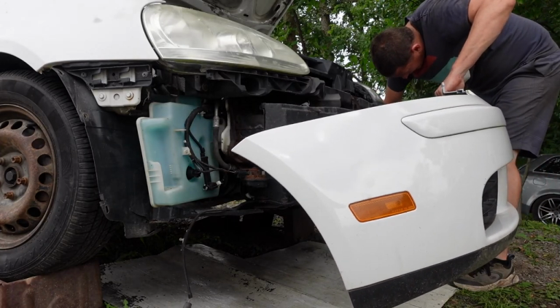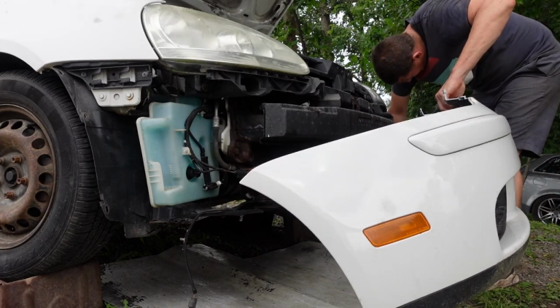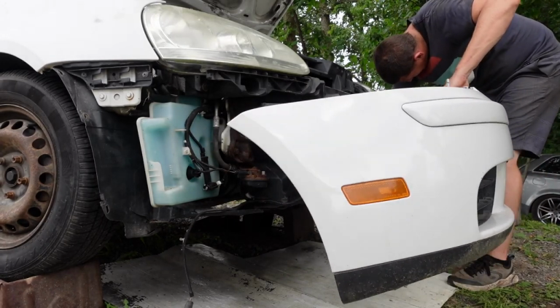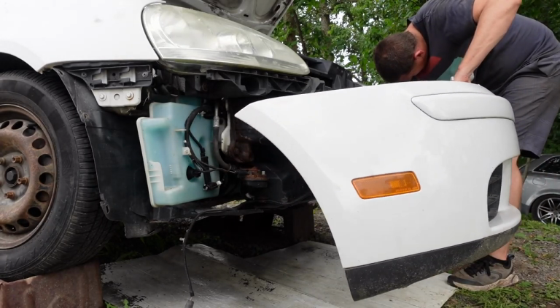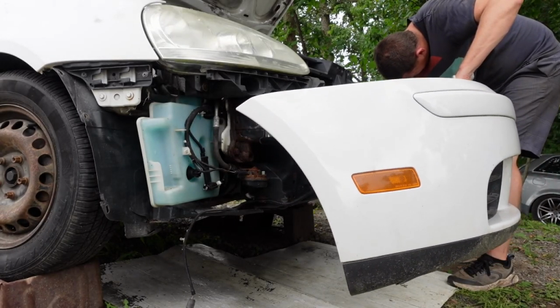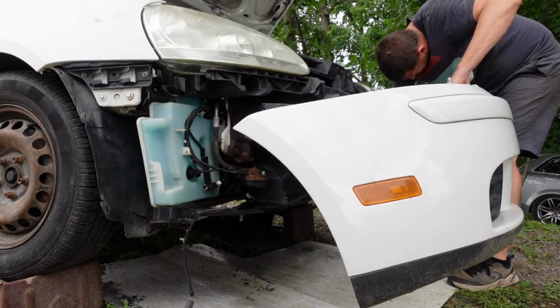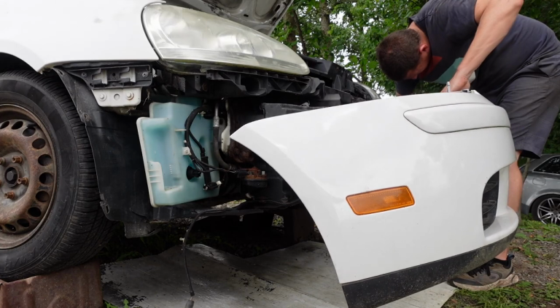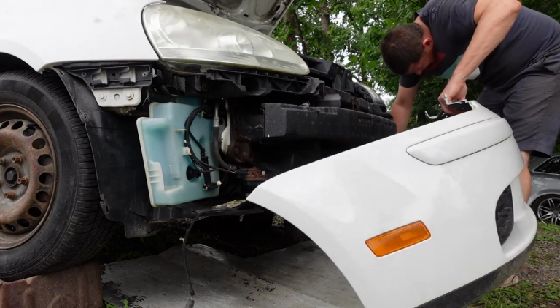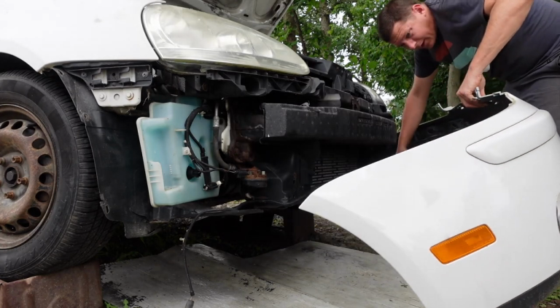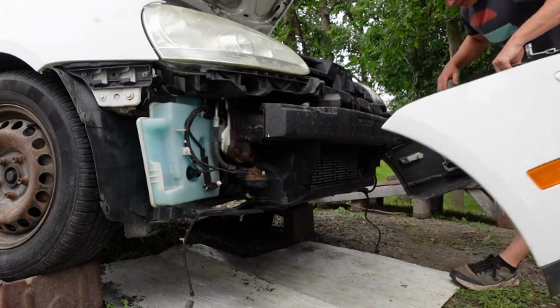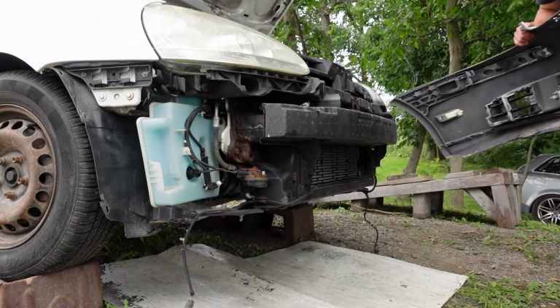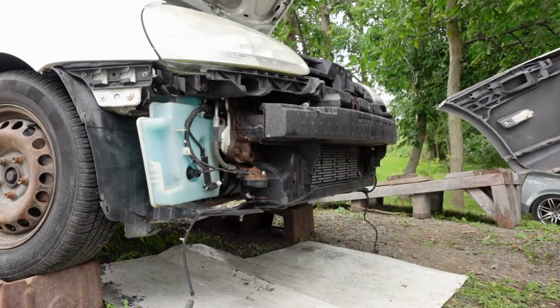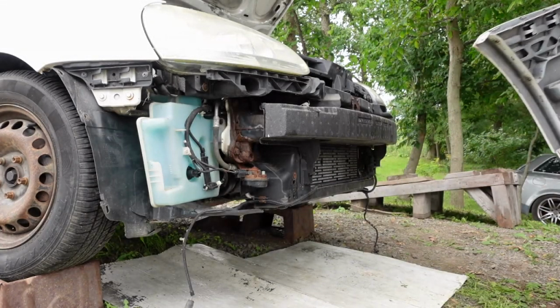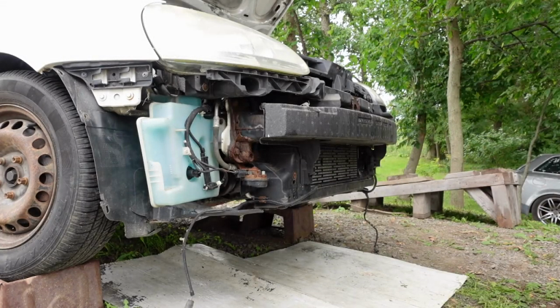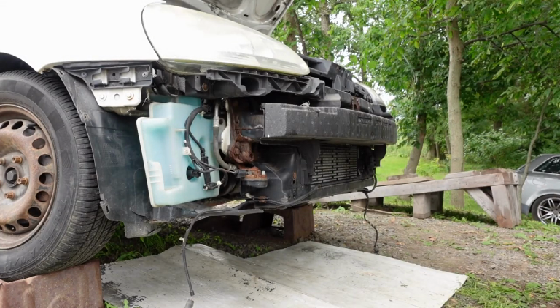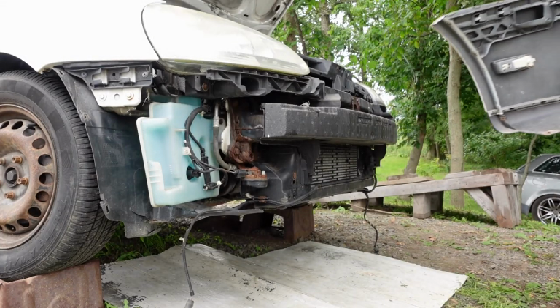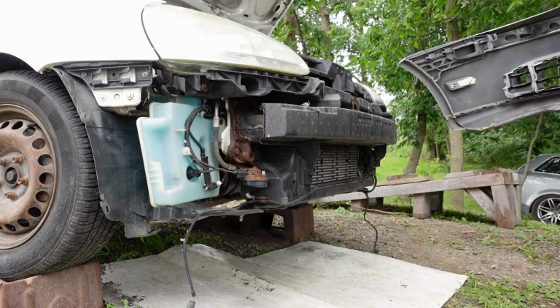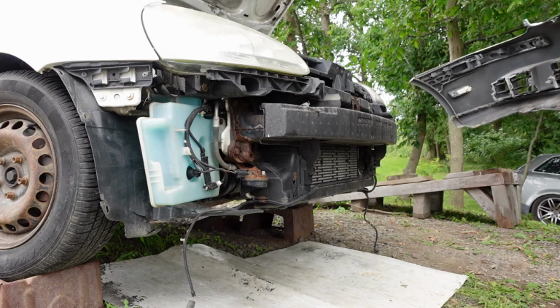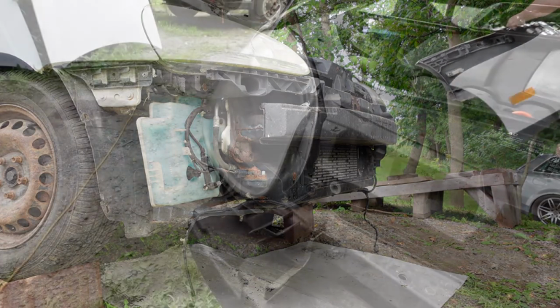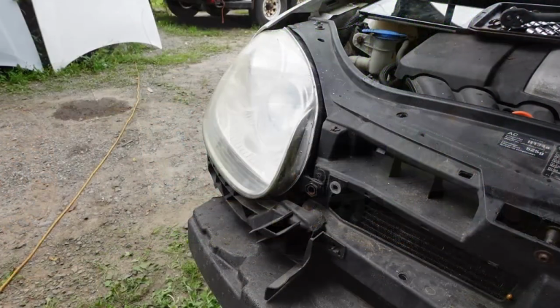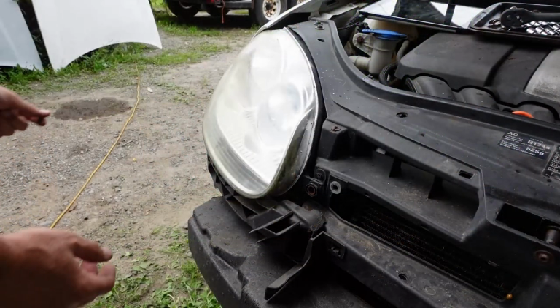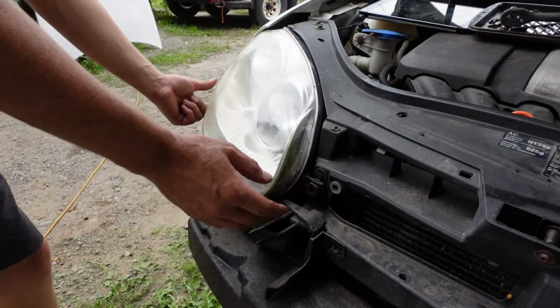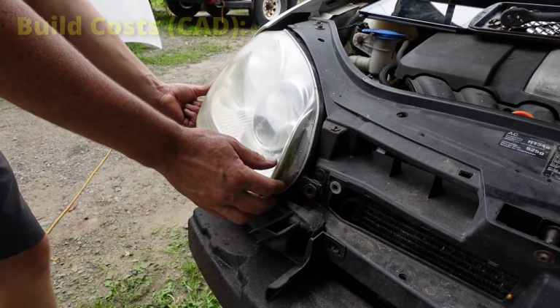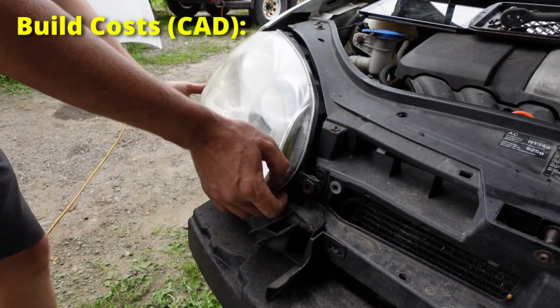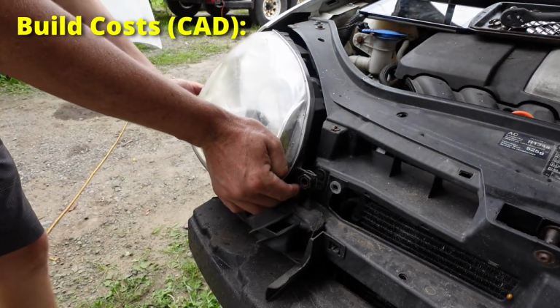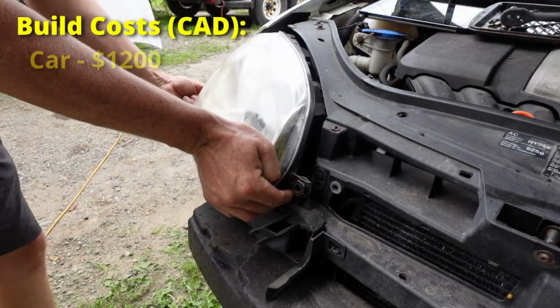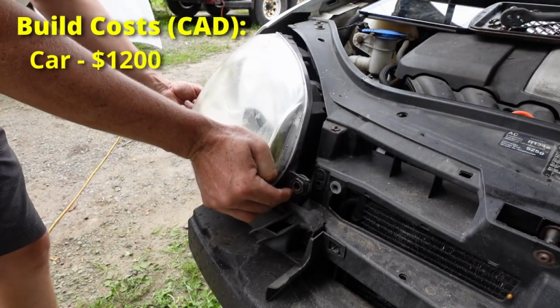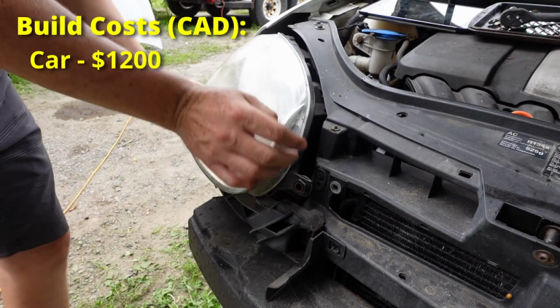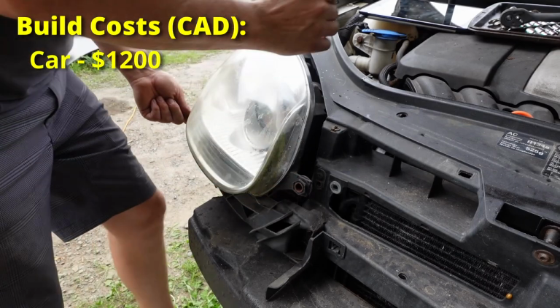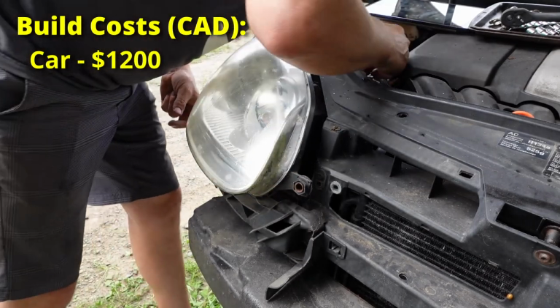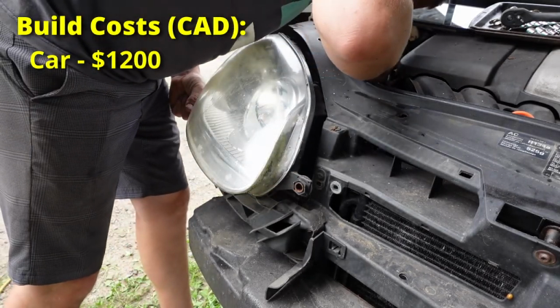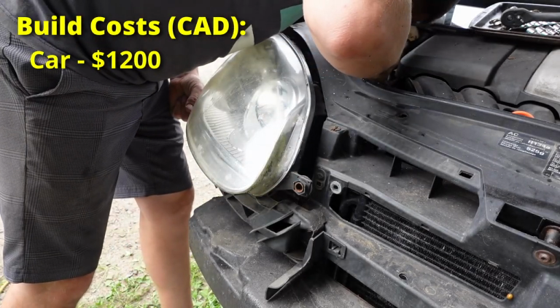First big price tag goes for the car itself. I felt like it was a good deal considering what I was seeing around — even with all the issues I could see right away, I got the car for $1,200, so we'll start with that on the first line of our bill.